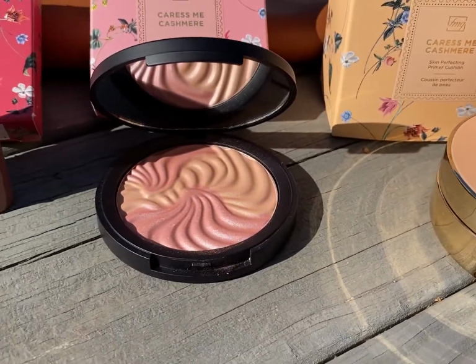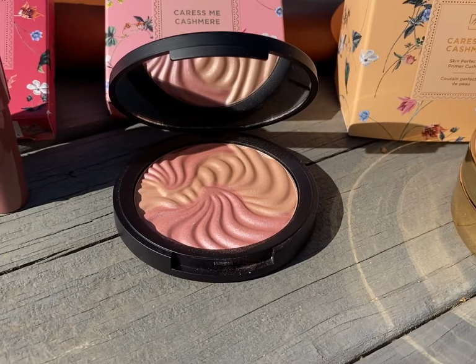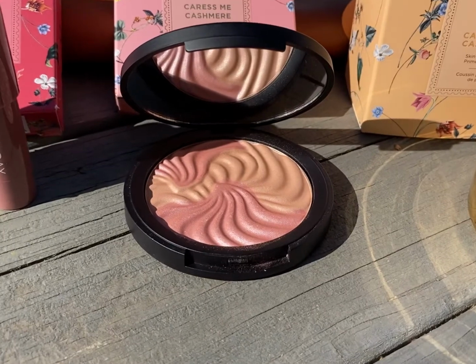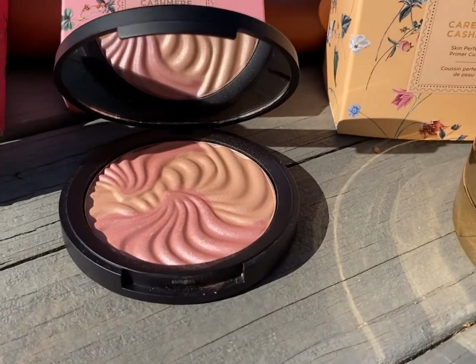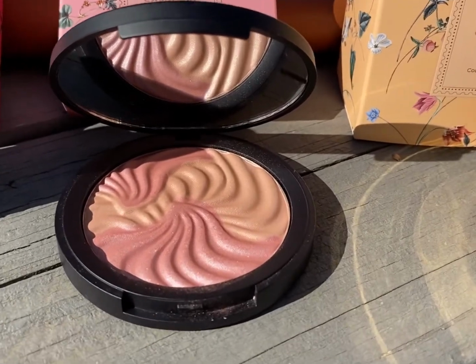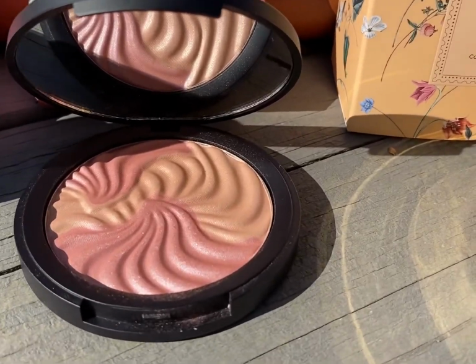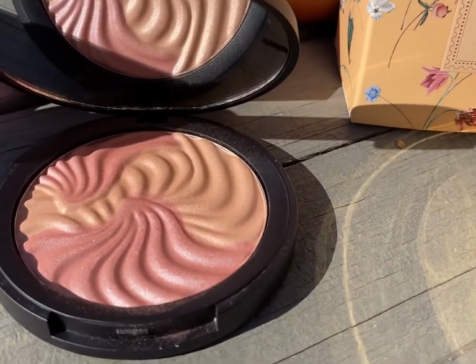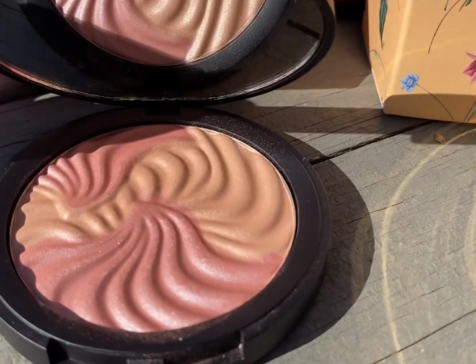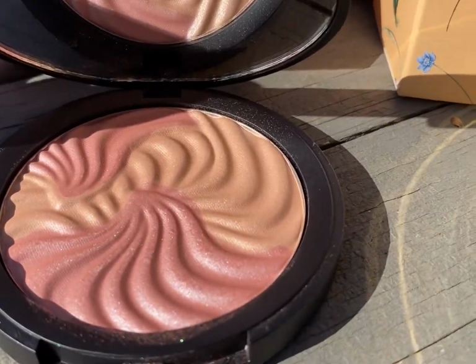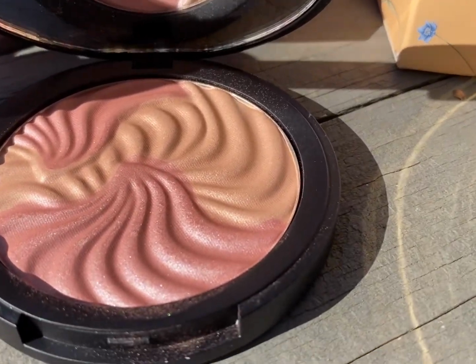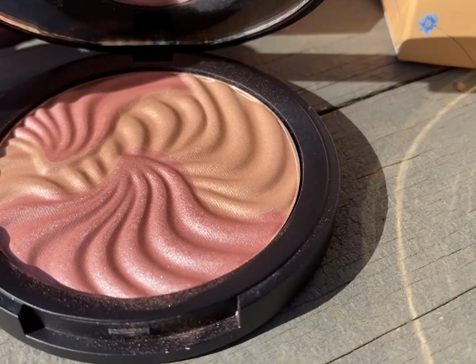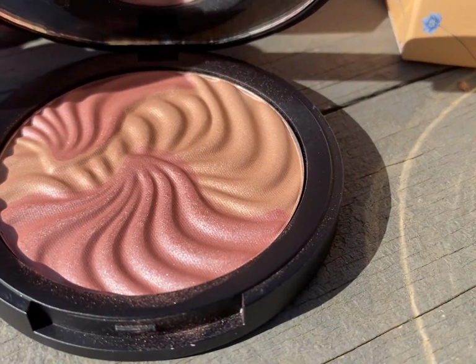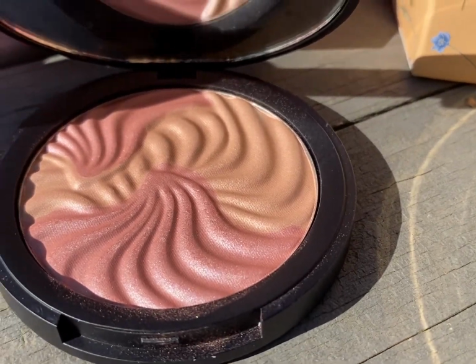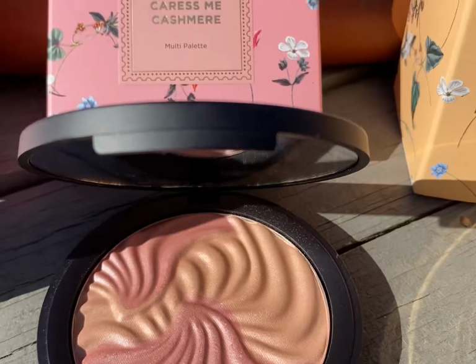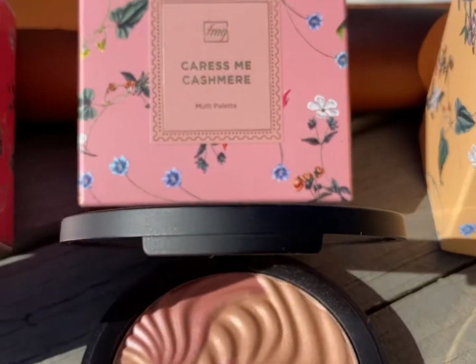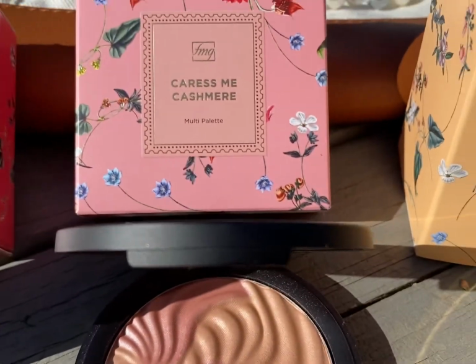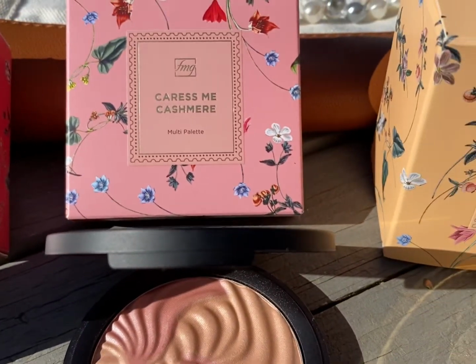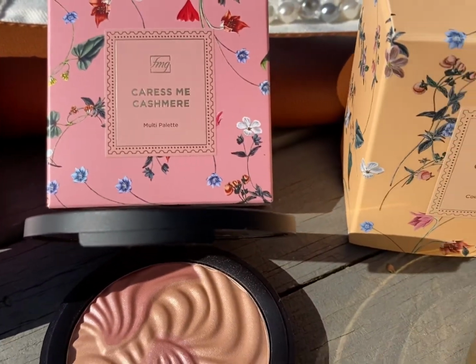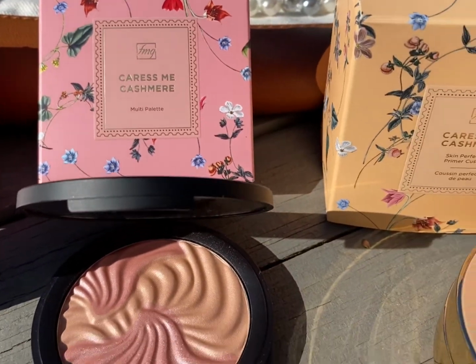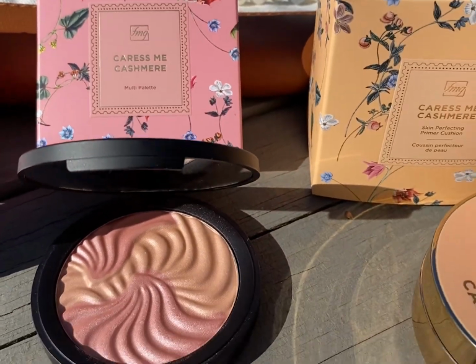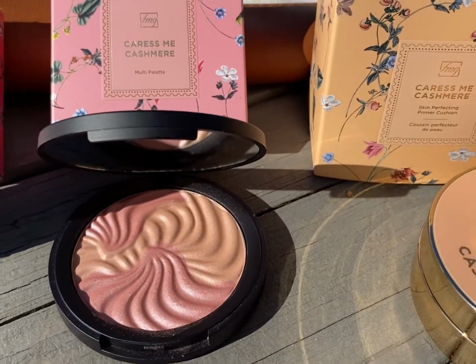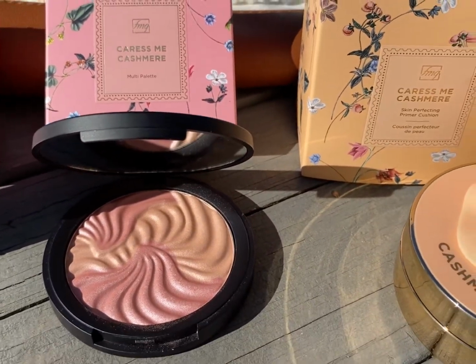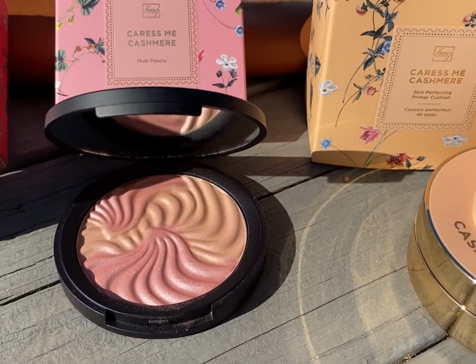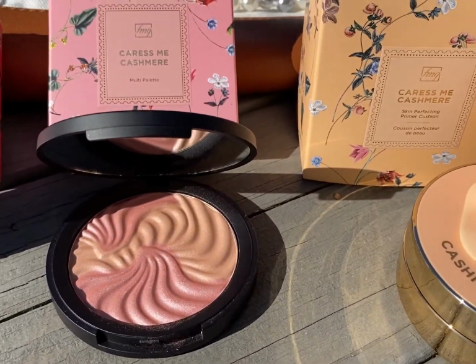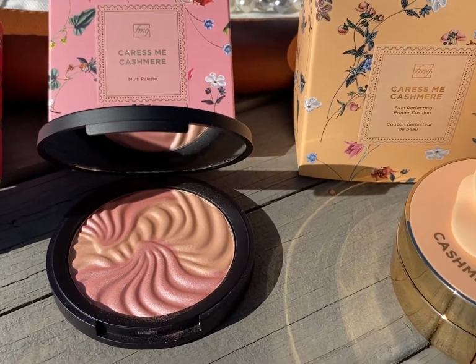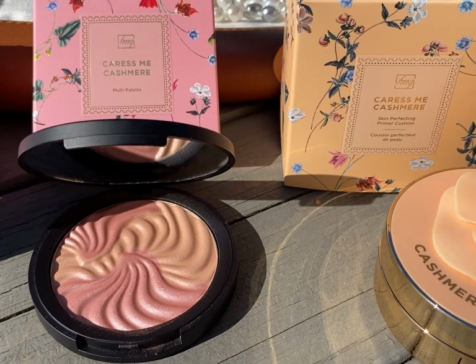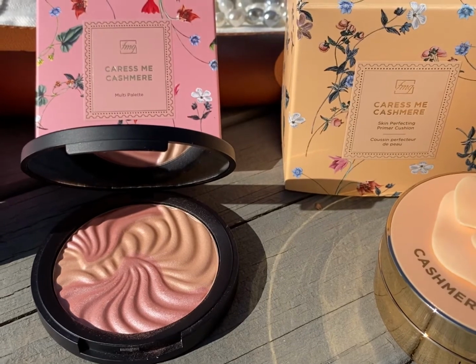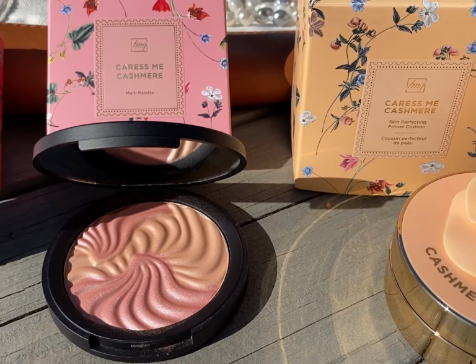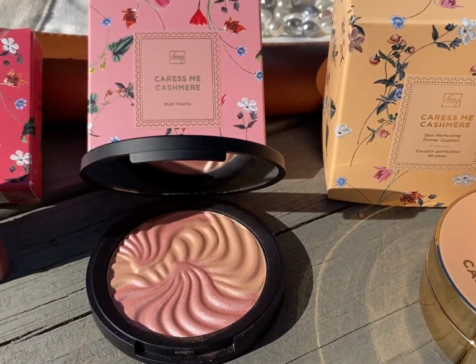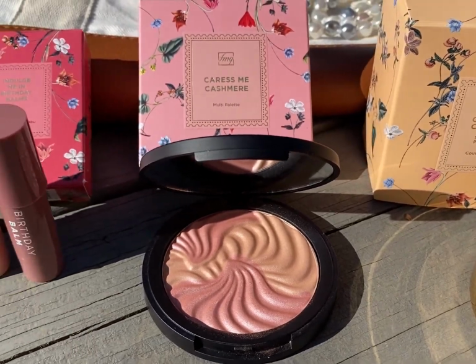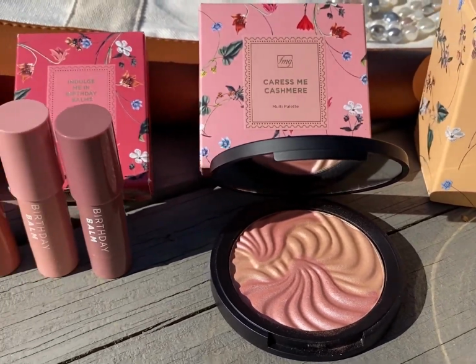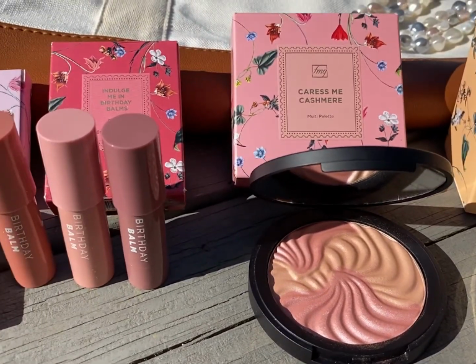Next up is this gorgeous FMG Caress Me Cashmere Multi-Palette. It's a luxurious mineral-enriched blush and highlighter. It sculpts your cheeks, bone, and face. So gorgeous. And look at that box — so, so pretty.